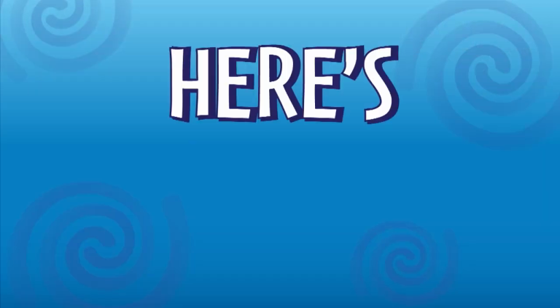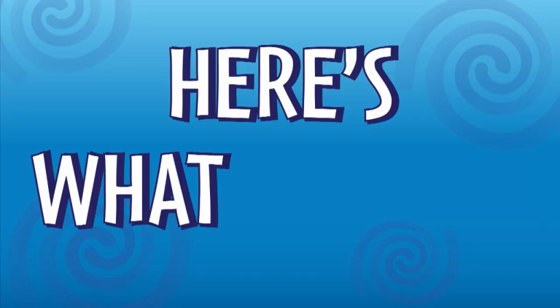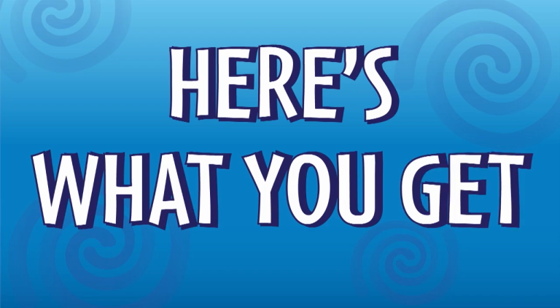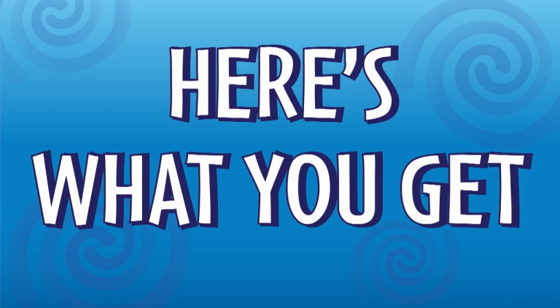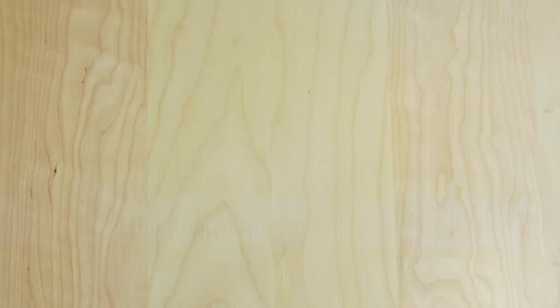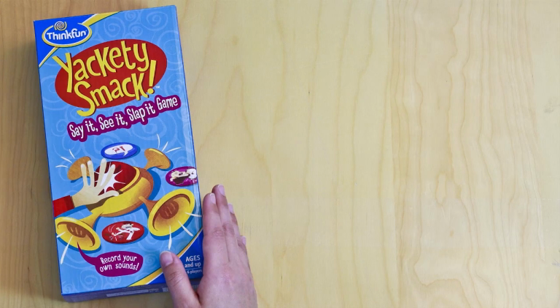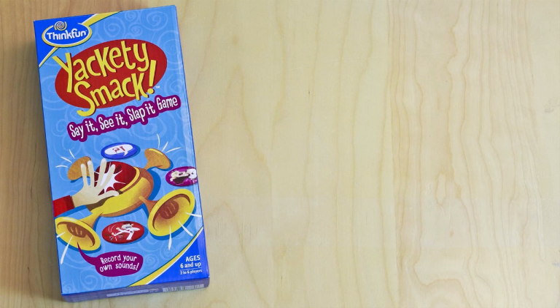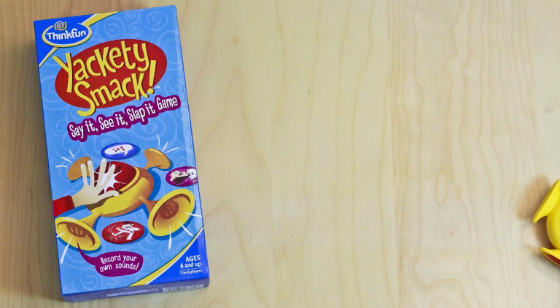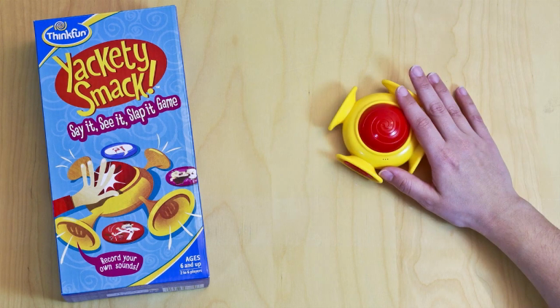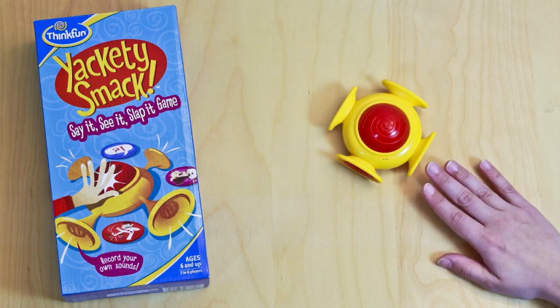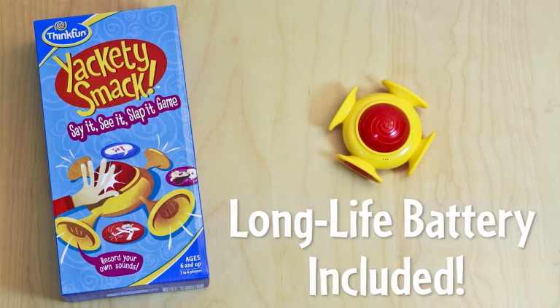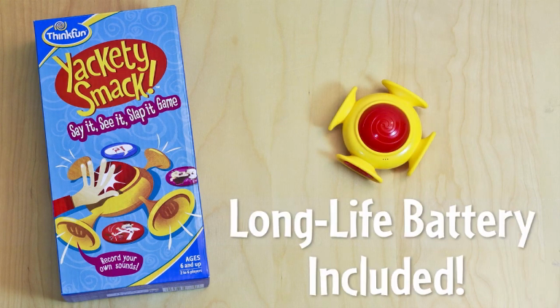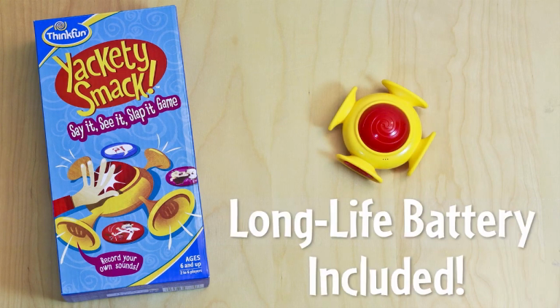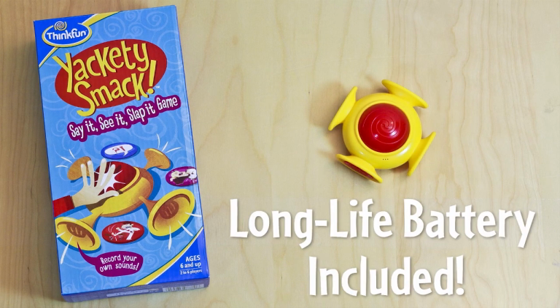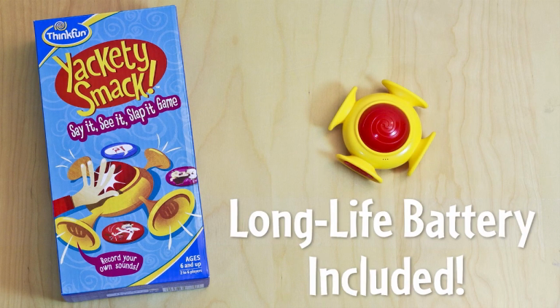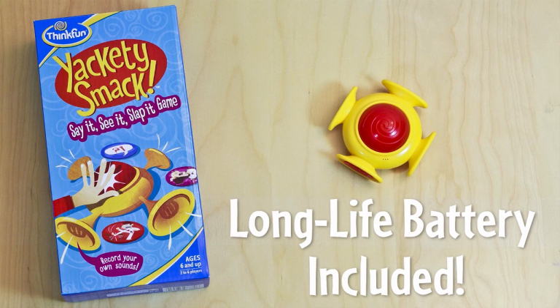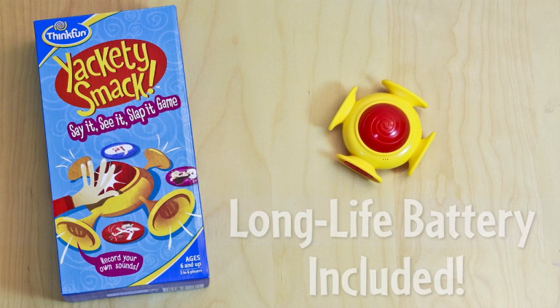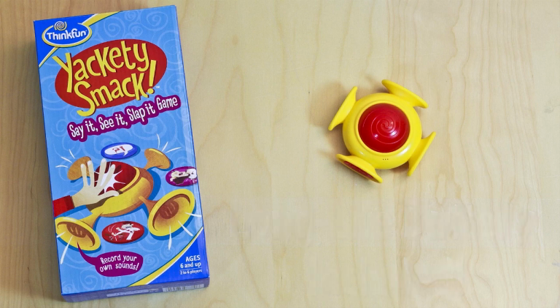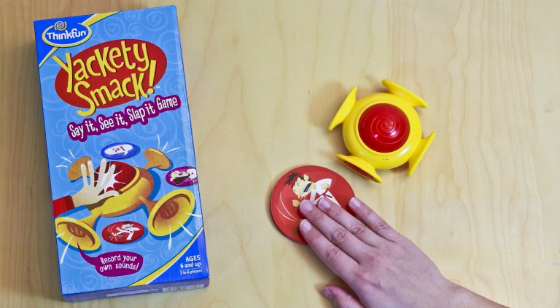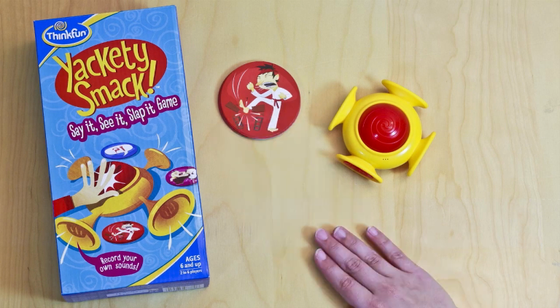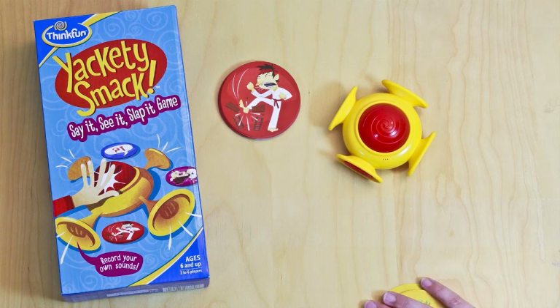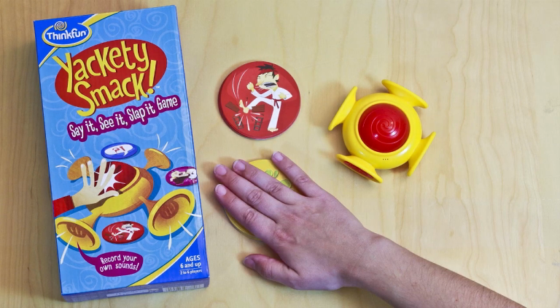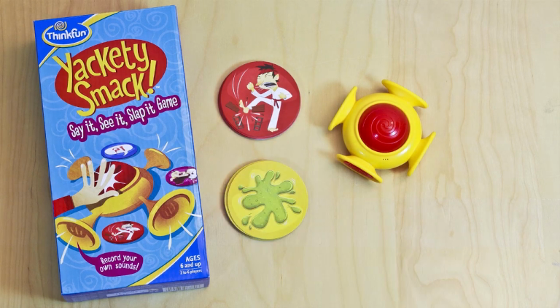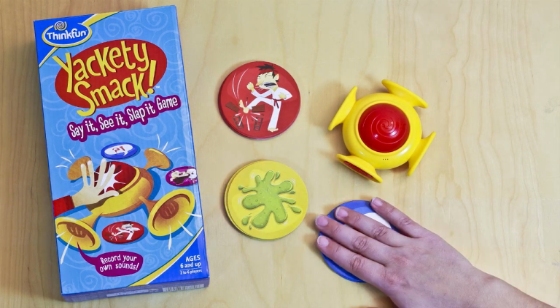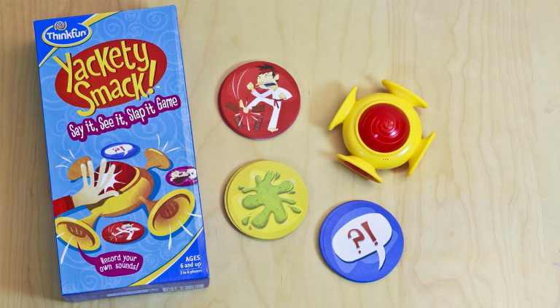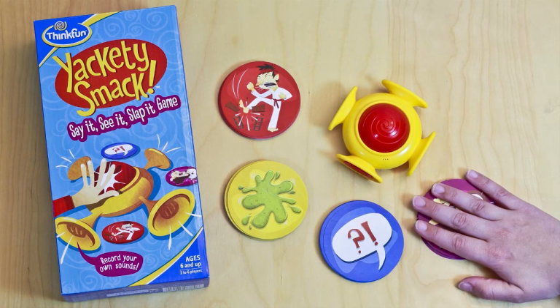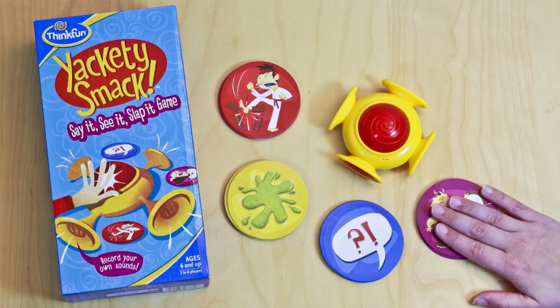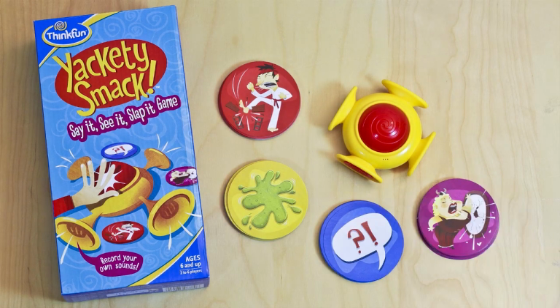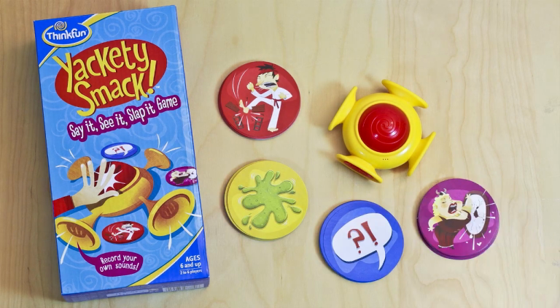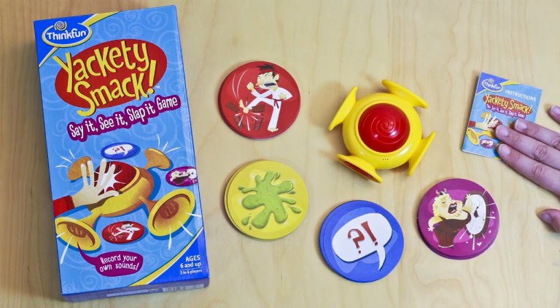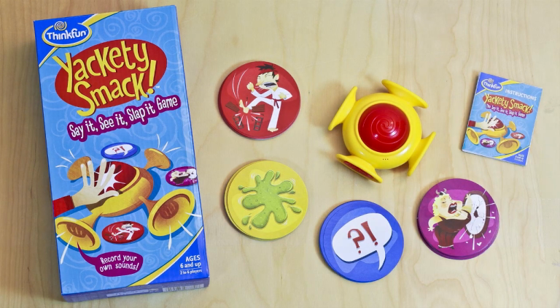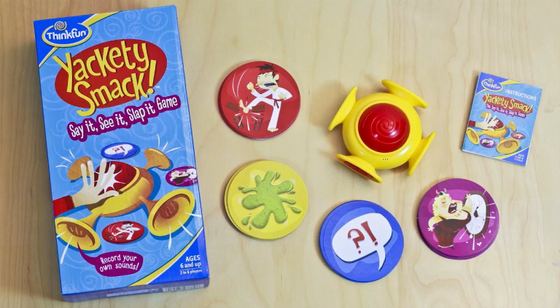Here's what you get: one sound smacker voice recorder with a long life battery included, 60 Yakety Smack sound cards, 15 of each style, and game instructions.